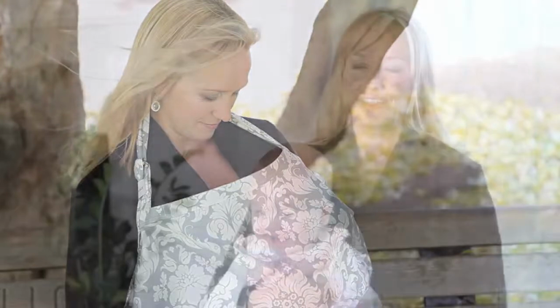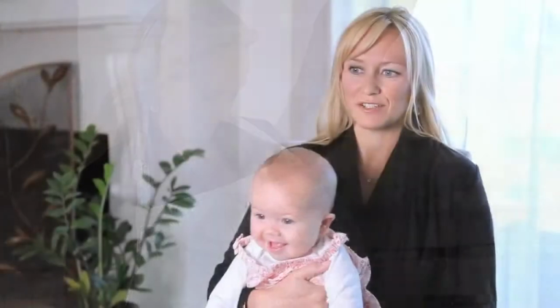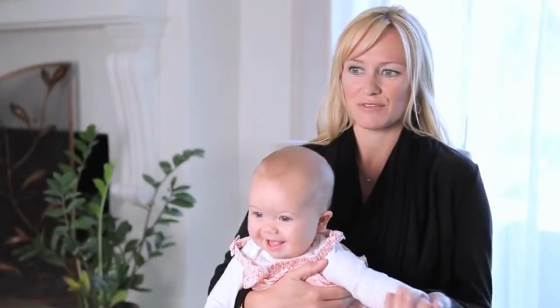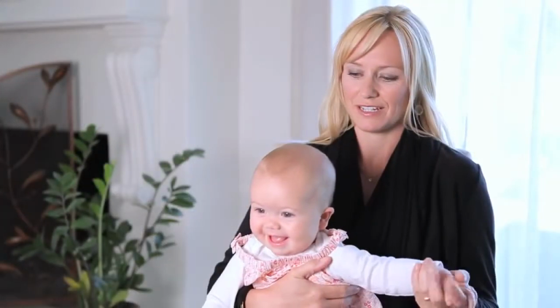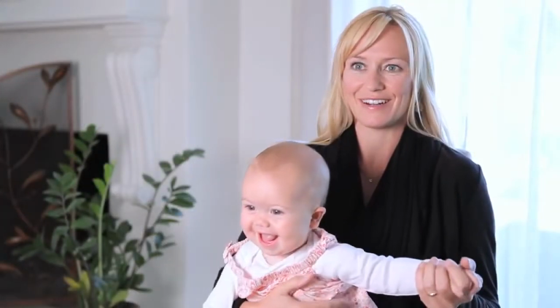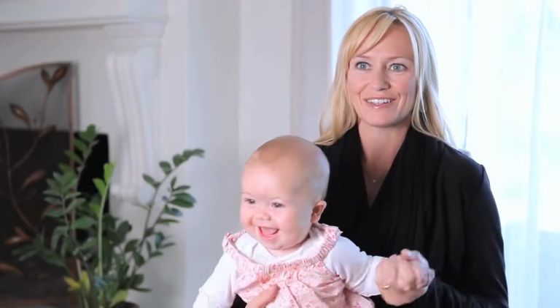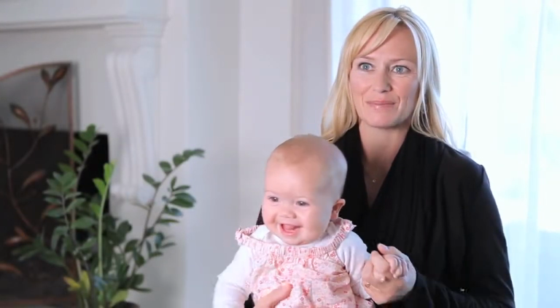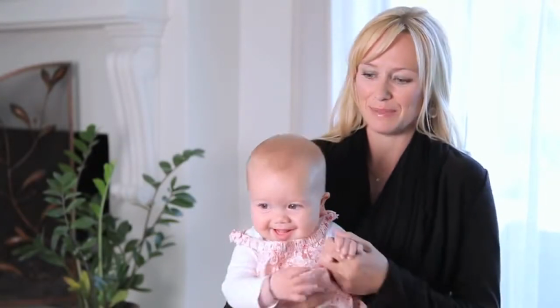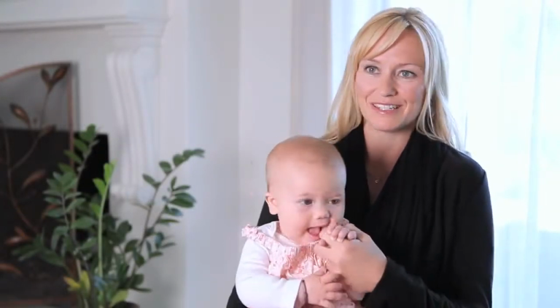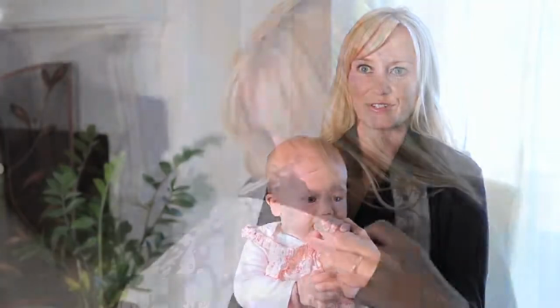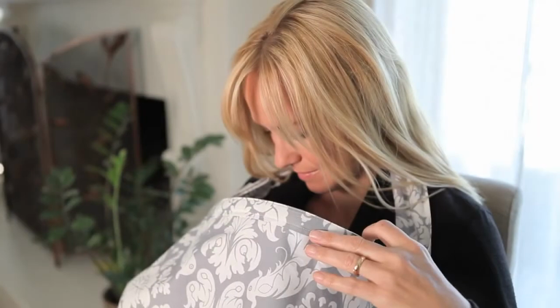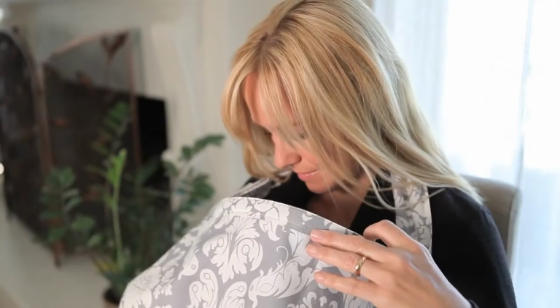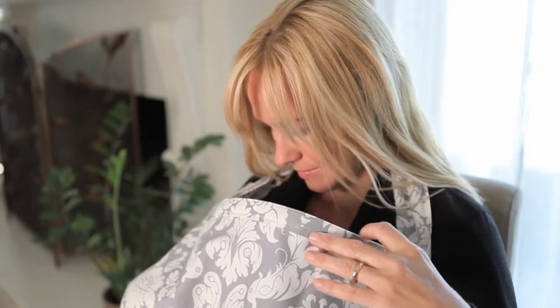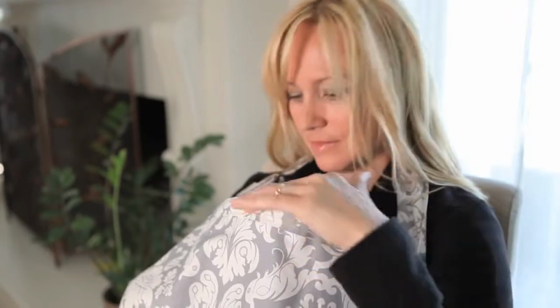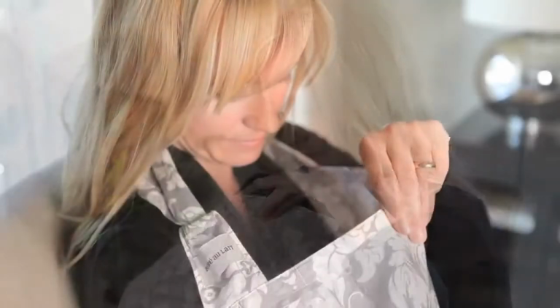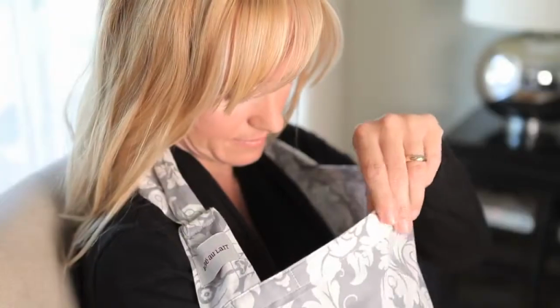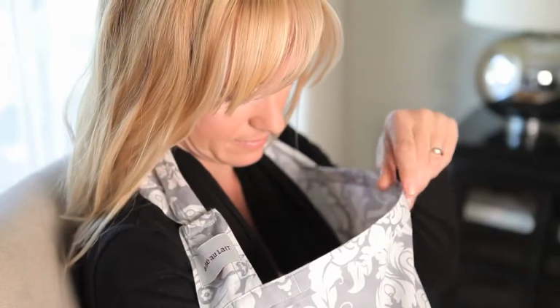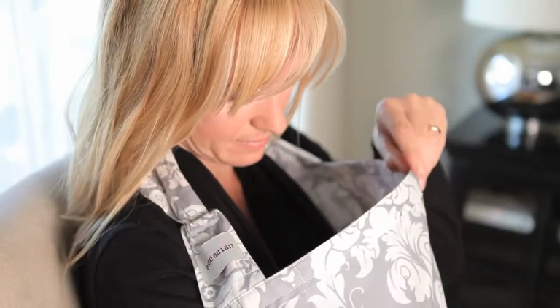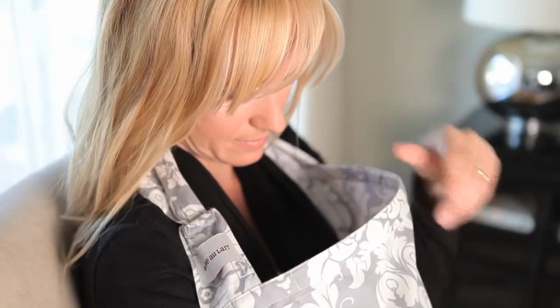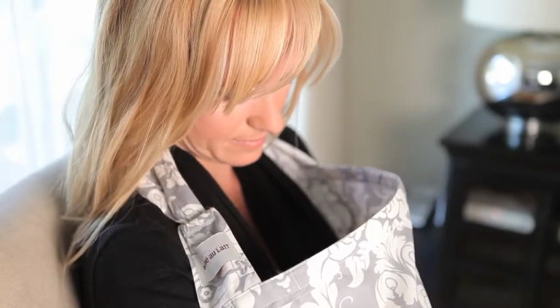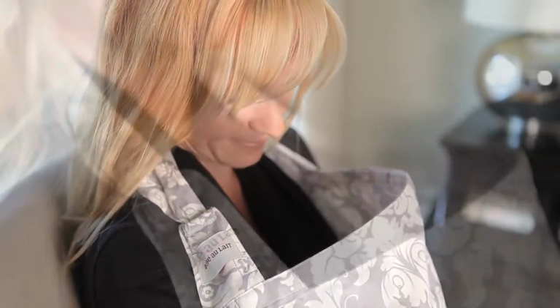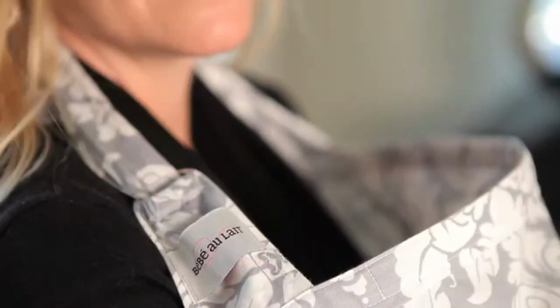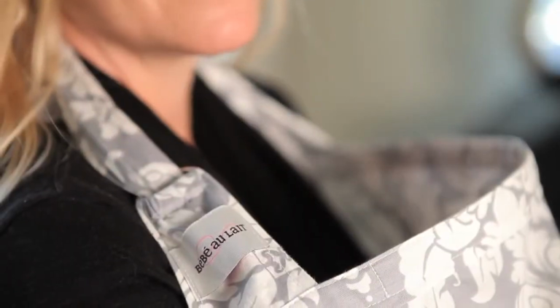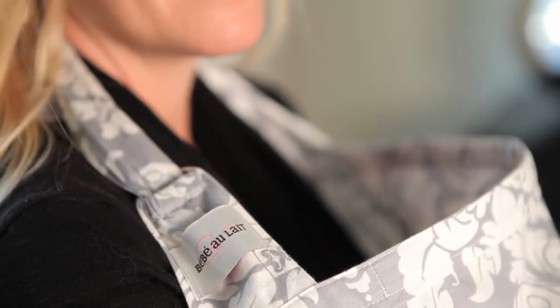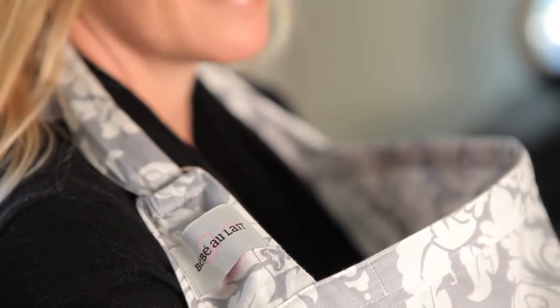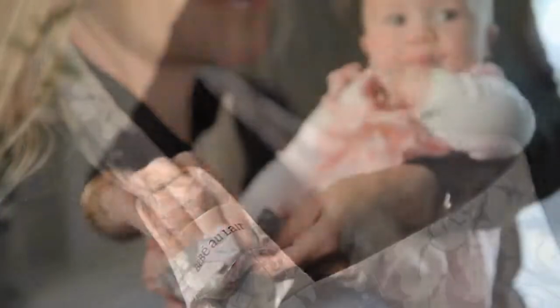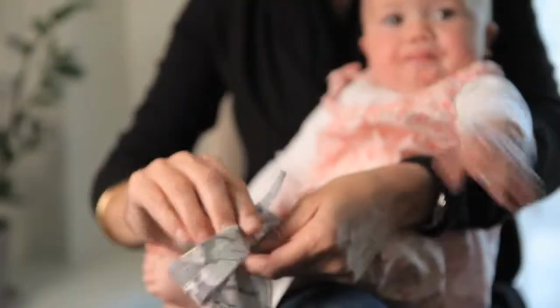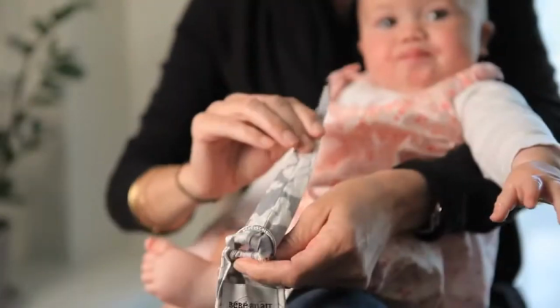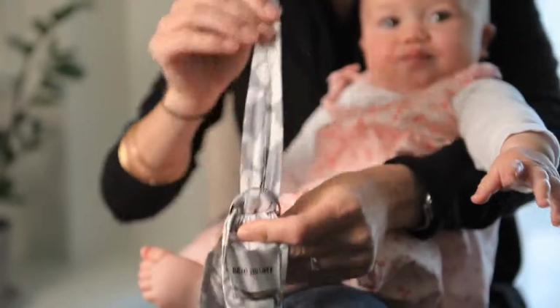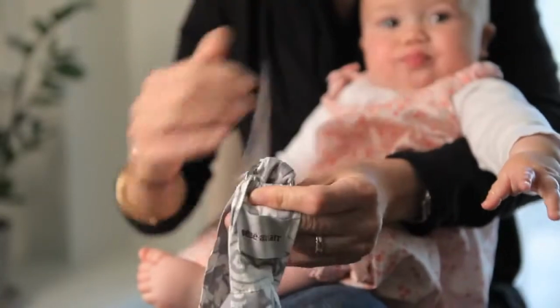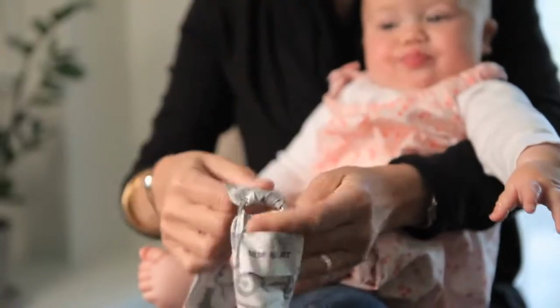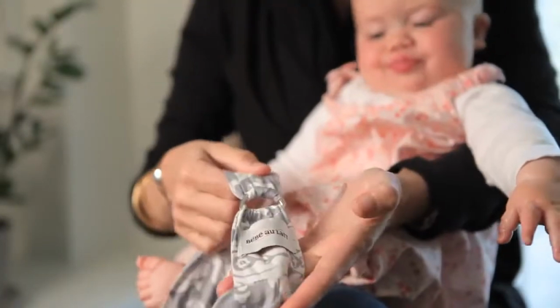The advantages of the rigid neckline are that mom and baby can see each other during nursing and that it can help keep mom and baby cool. The neckline is fully adjustable and has two D-rings on one side so that mom can find the perfect fit for her.